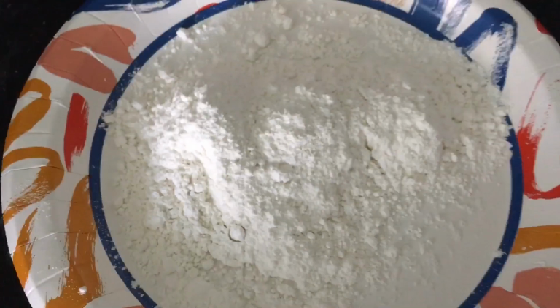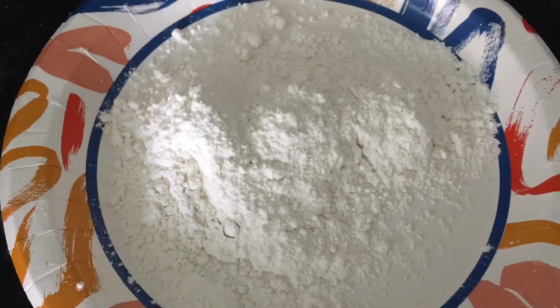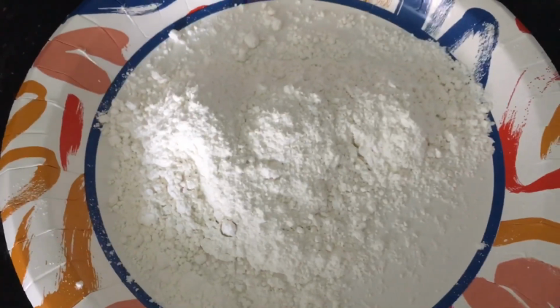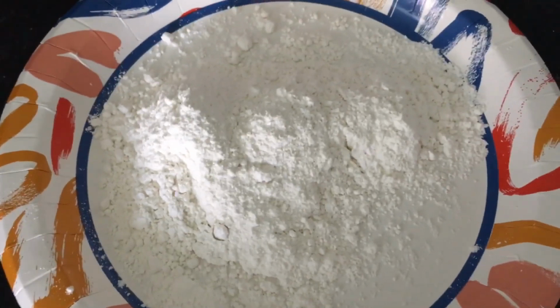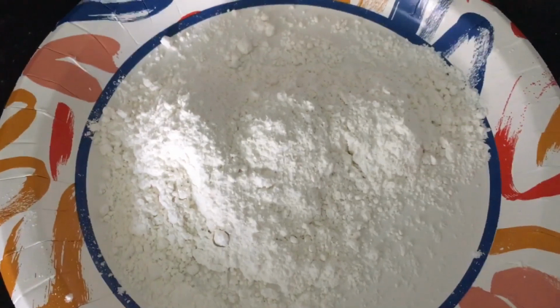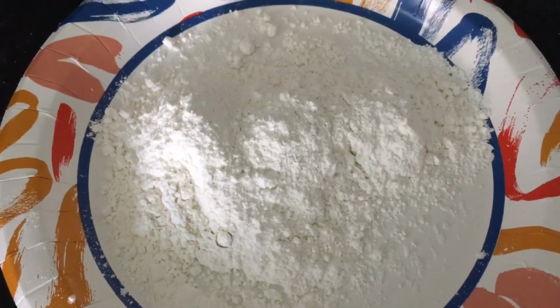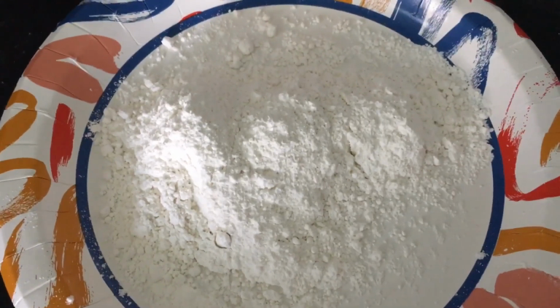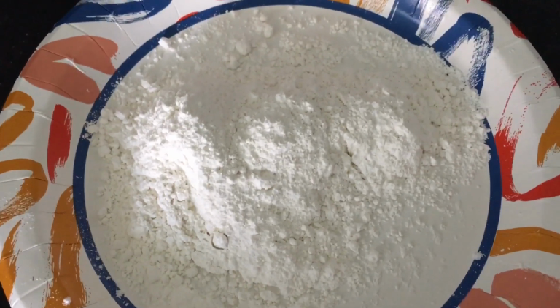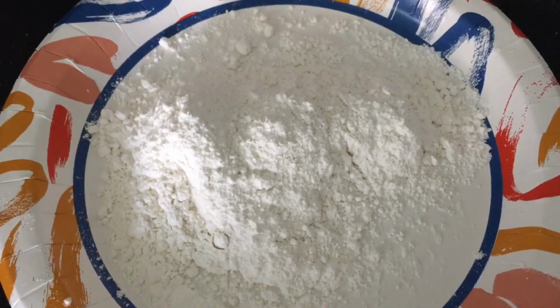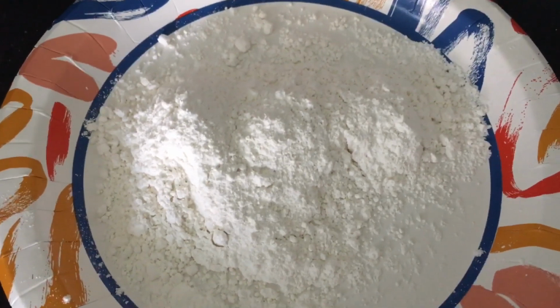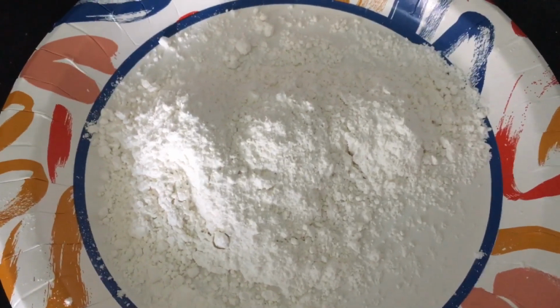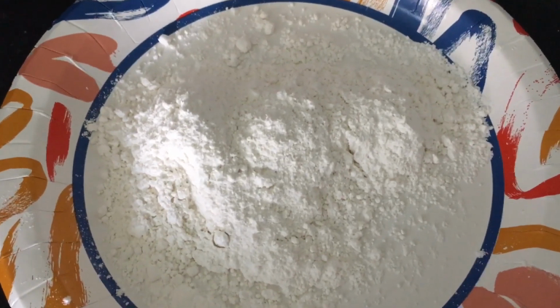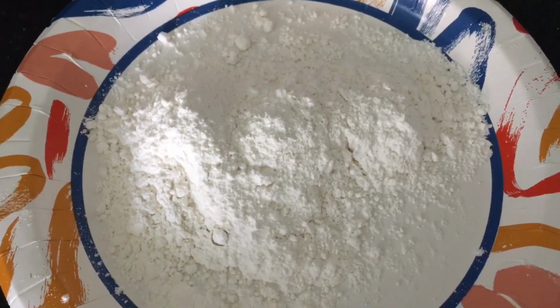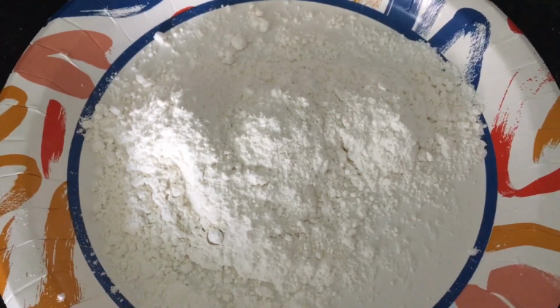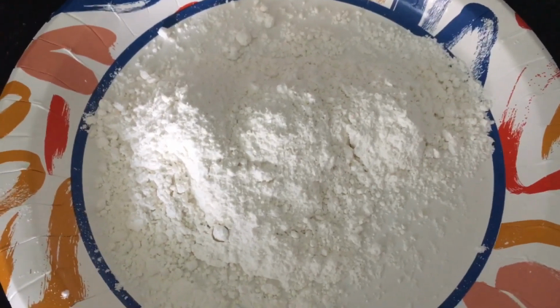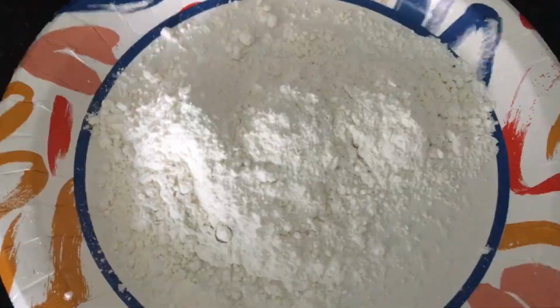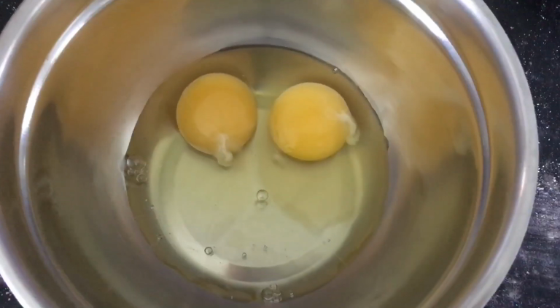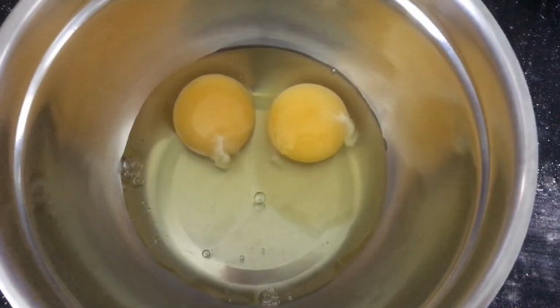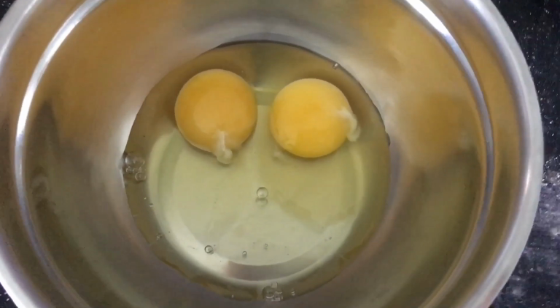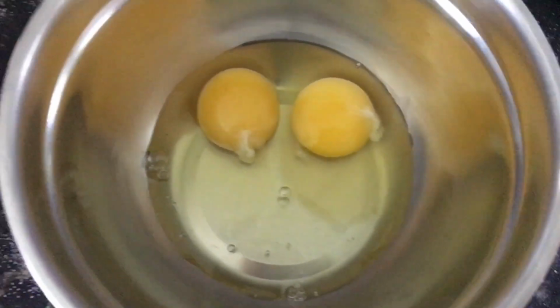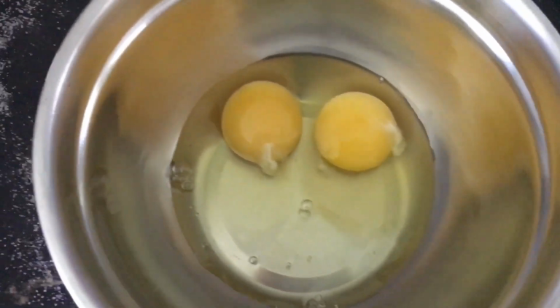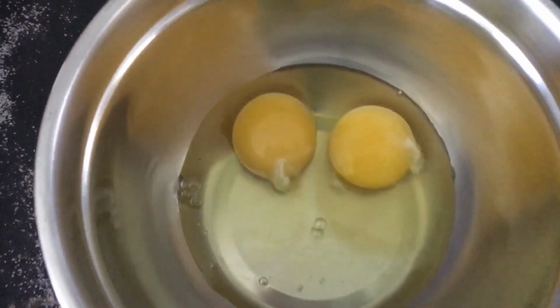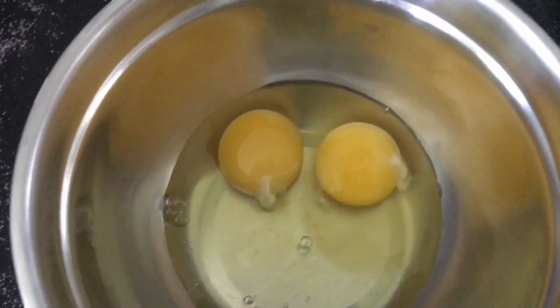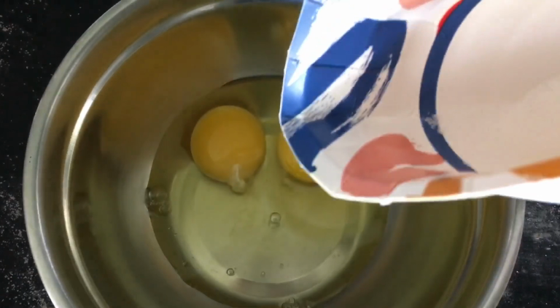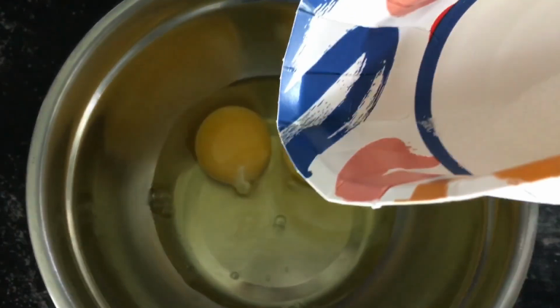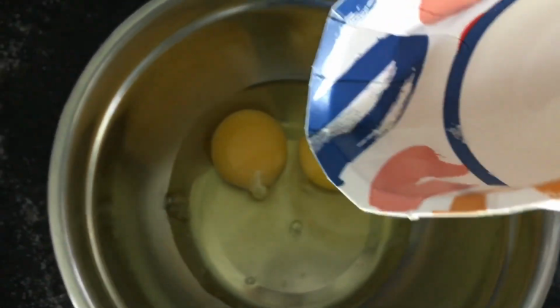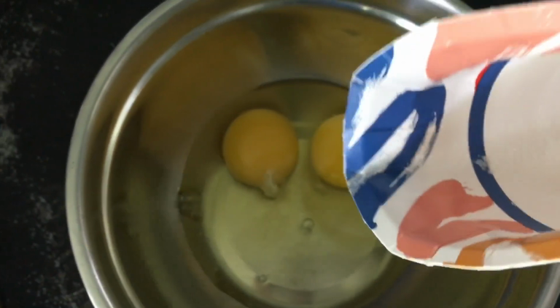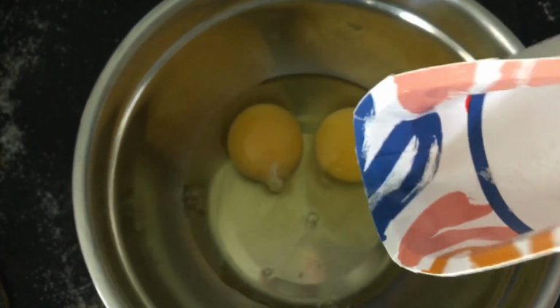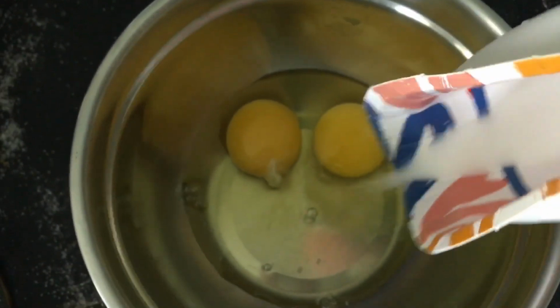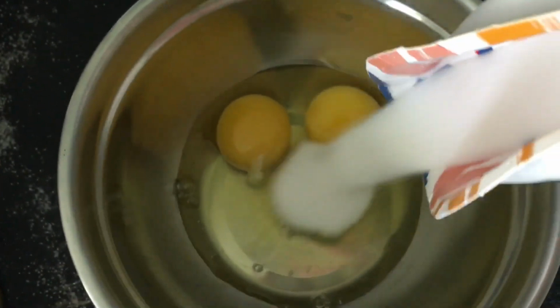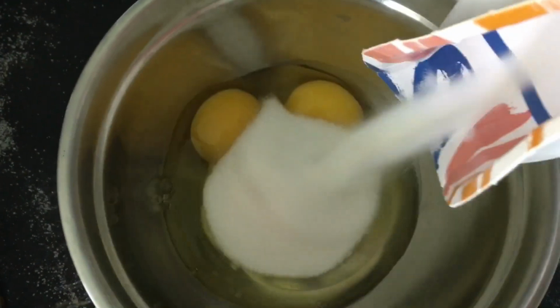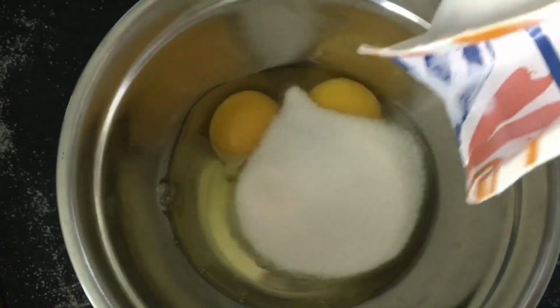Sift 65 grams, or about a half cup, of cake flour and set aside. In a bowl, crack two room temperature large eggs.